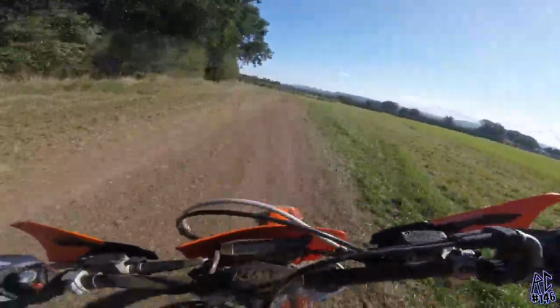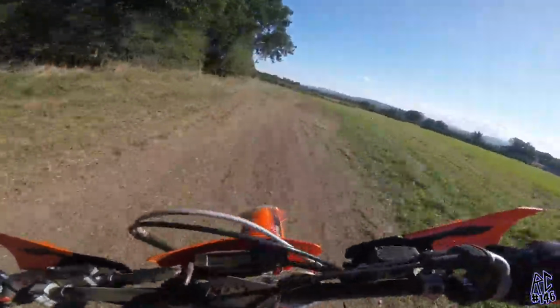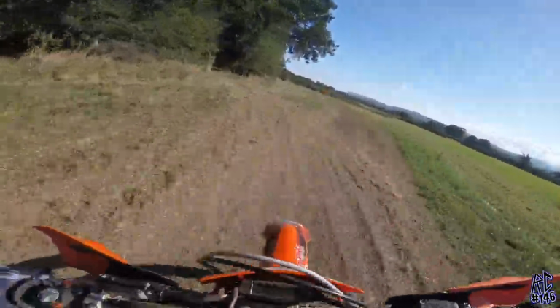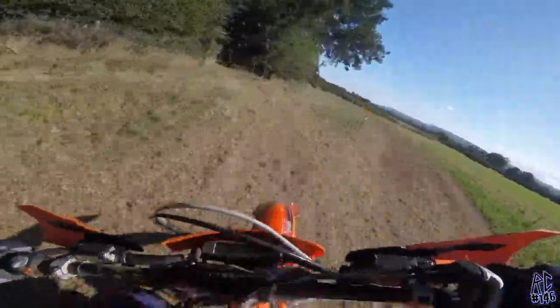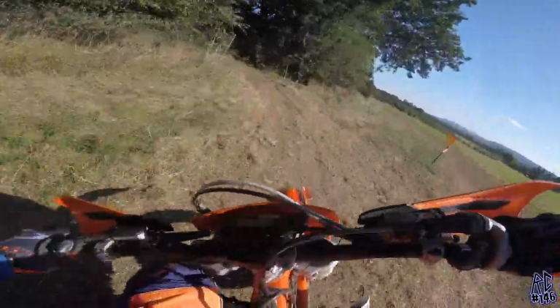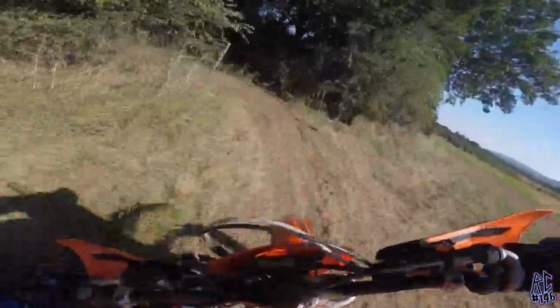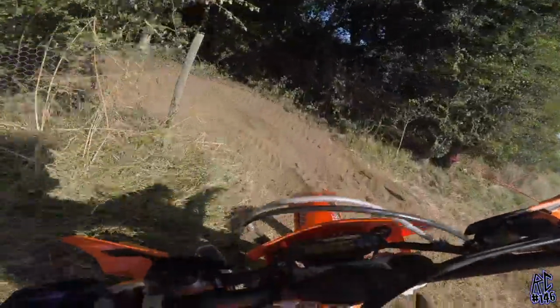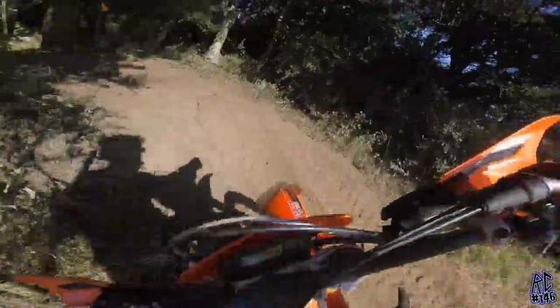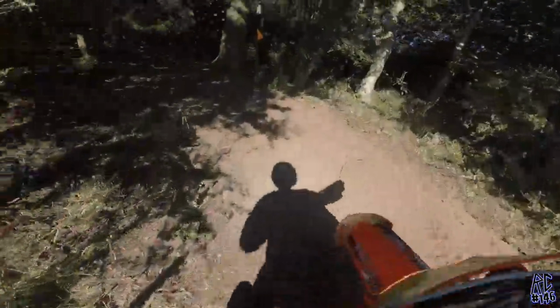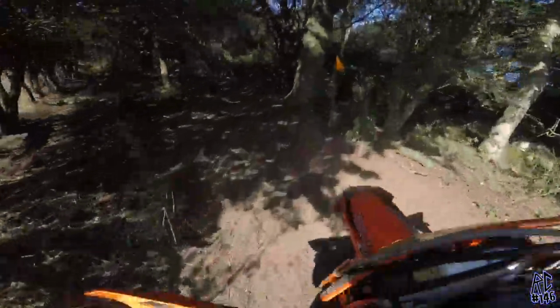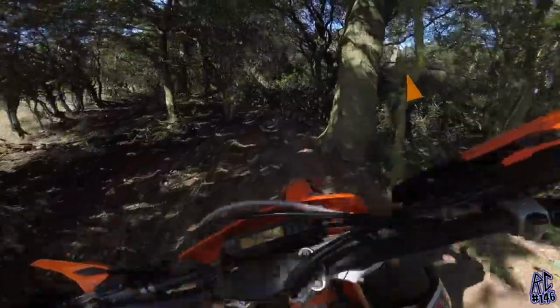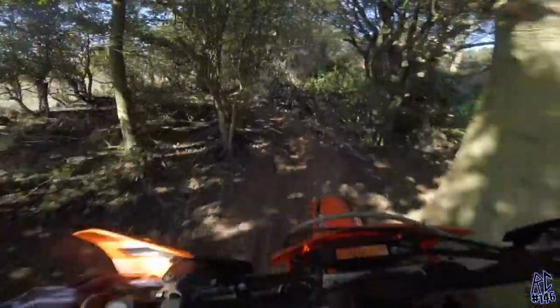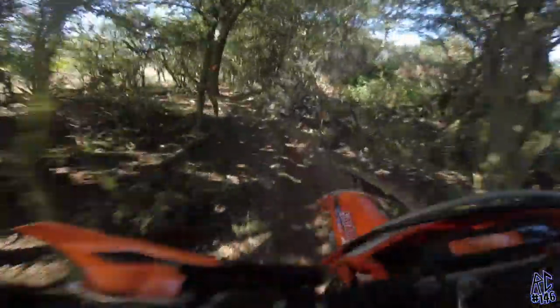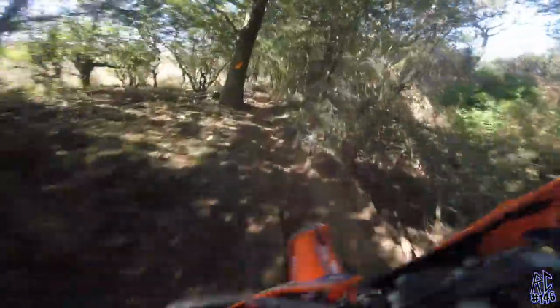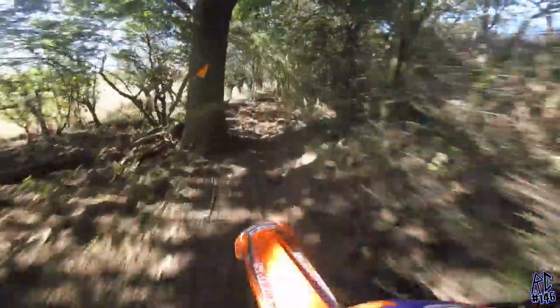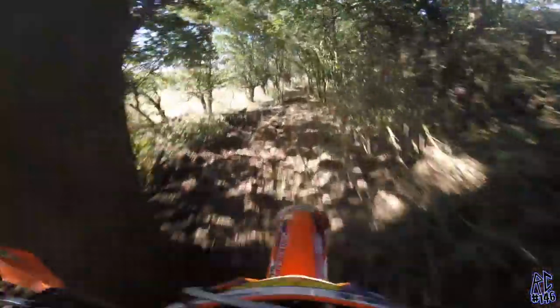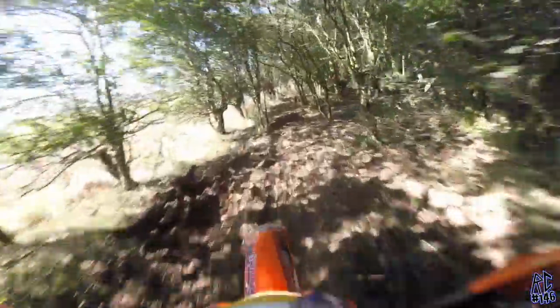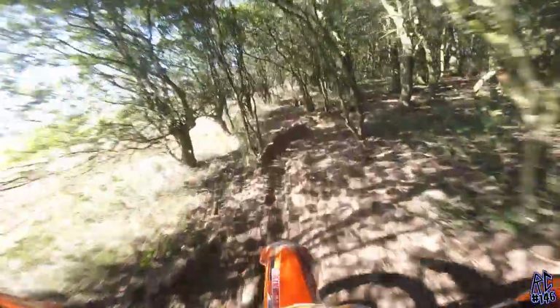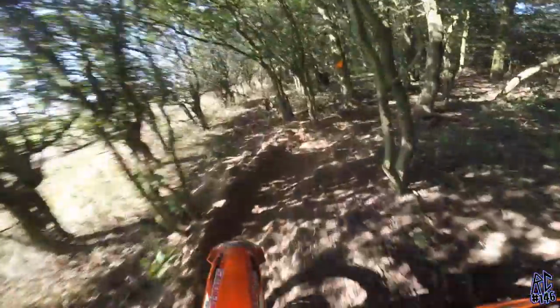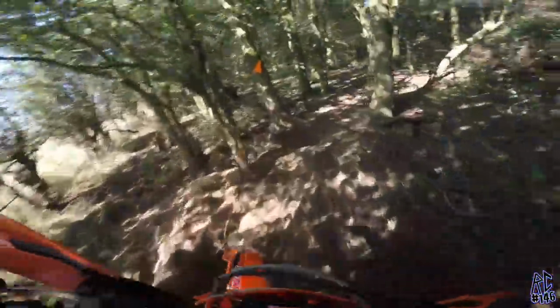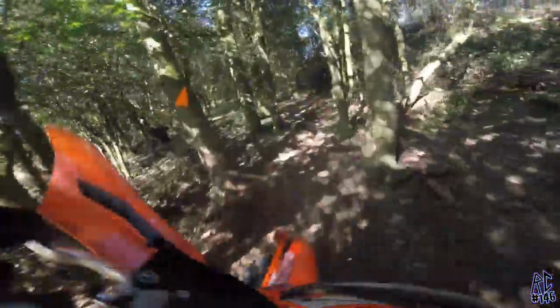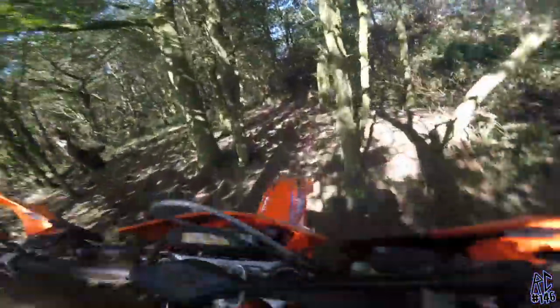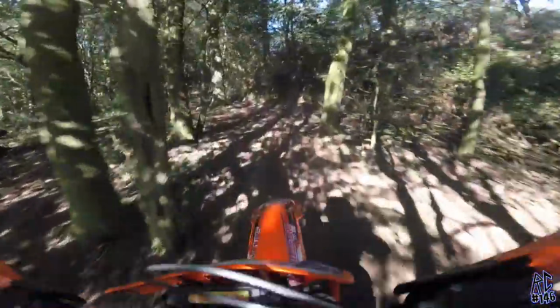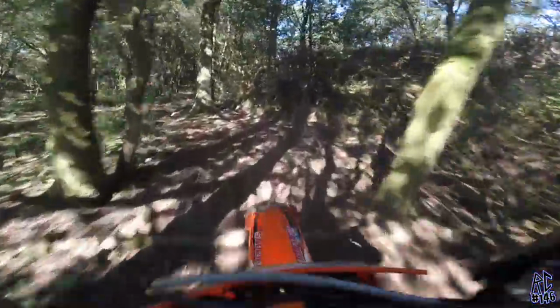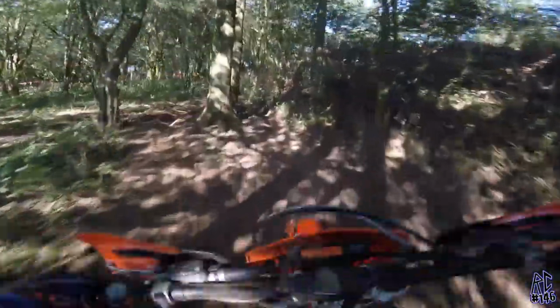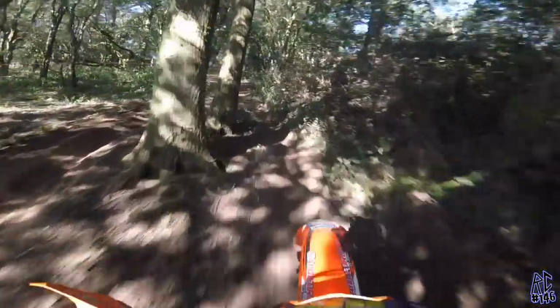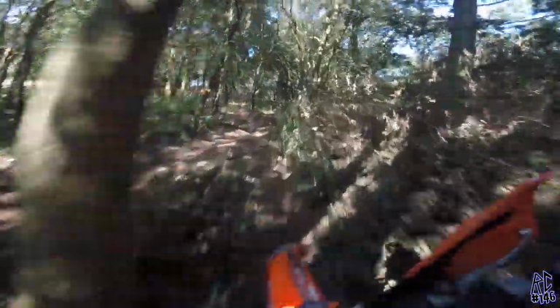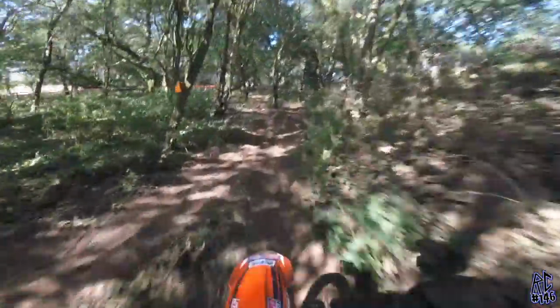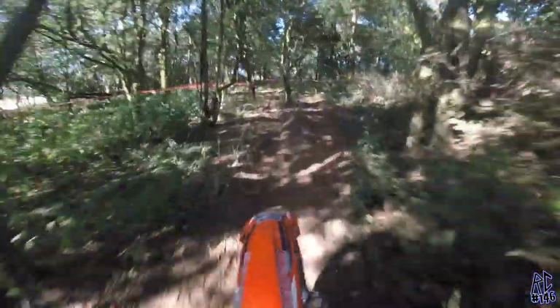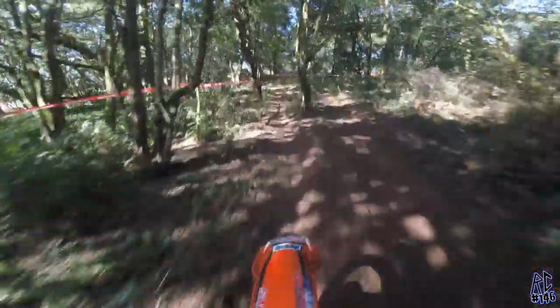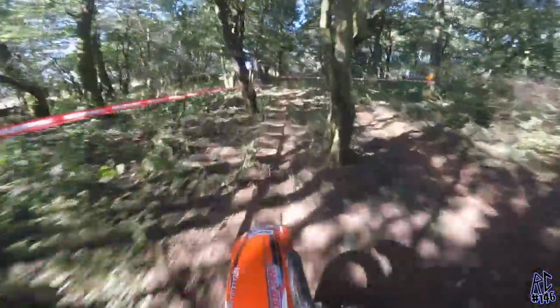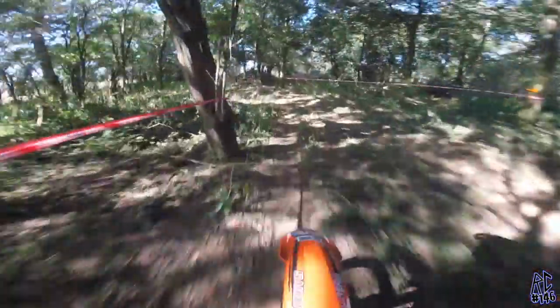Coming back into another wooded section here. Really sunny today, so the shadows were very off-putting — it's been hard to see your line.